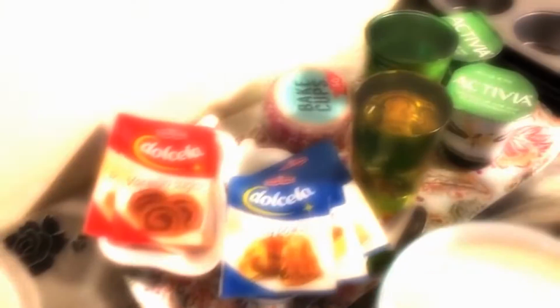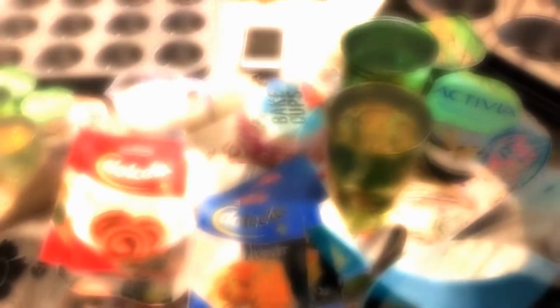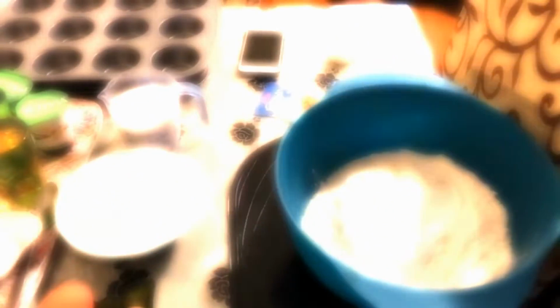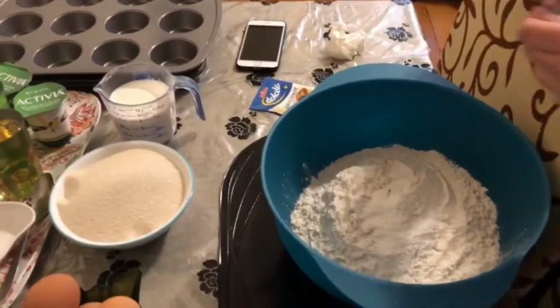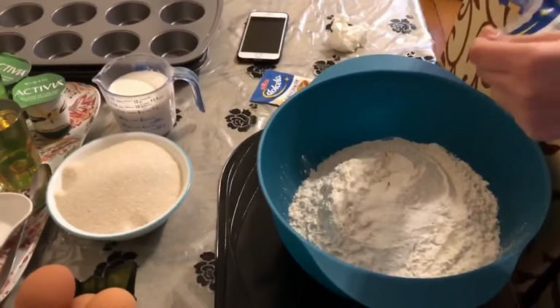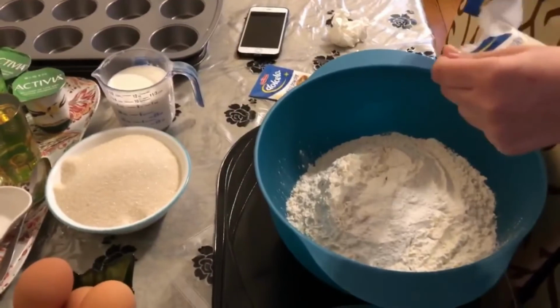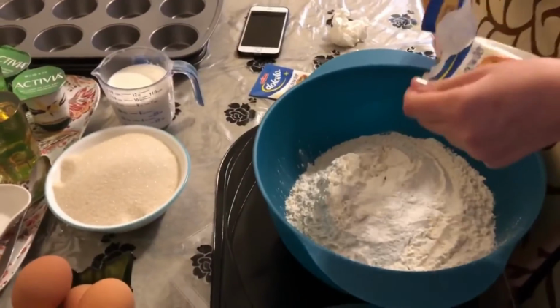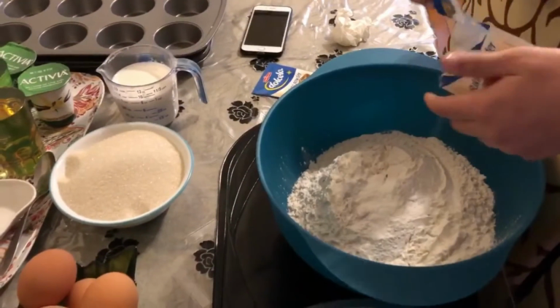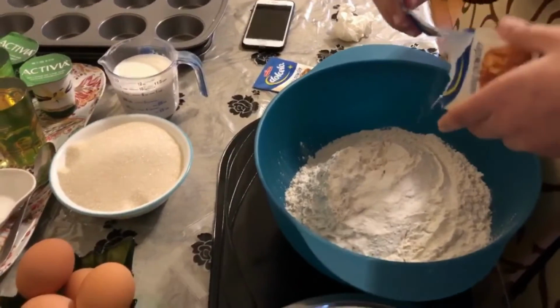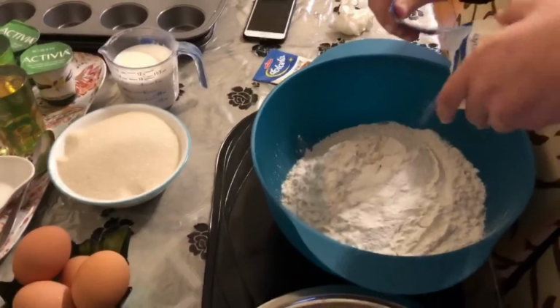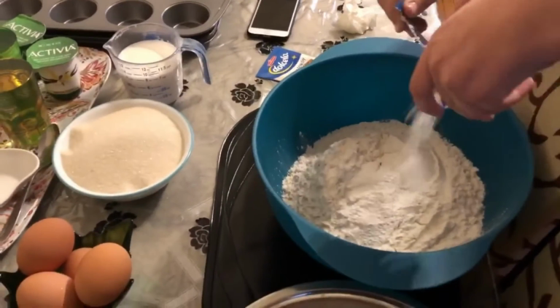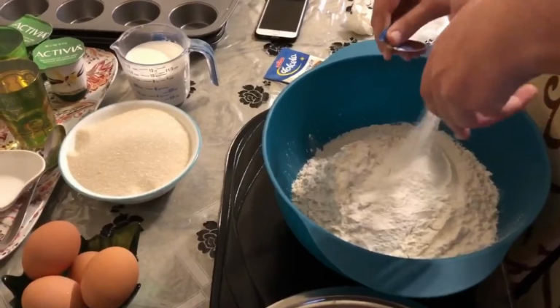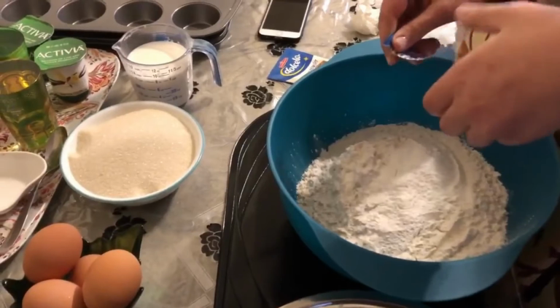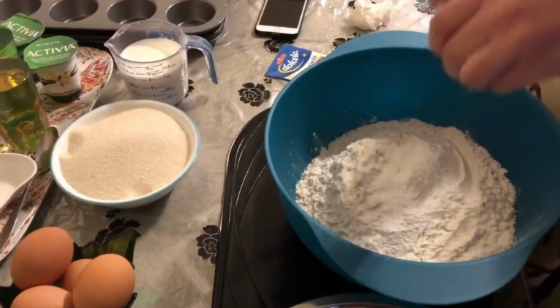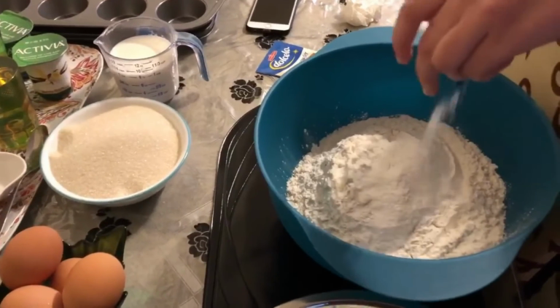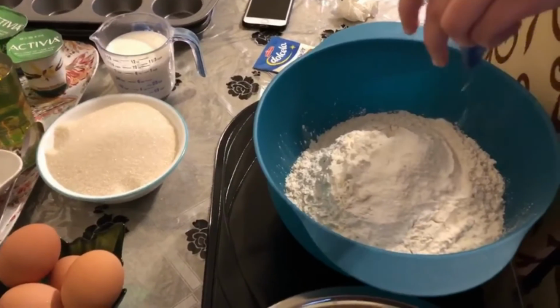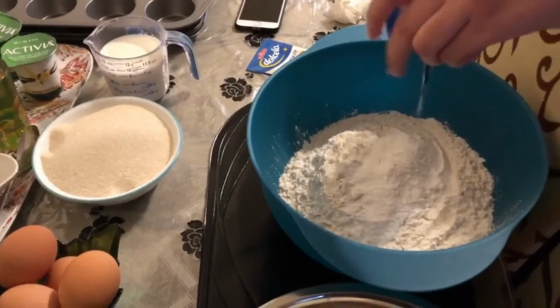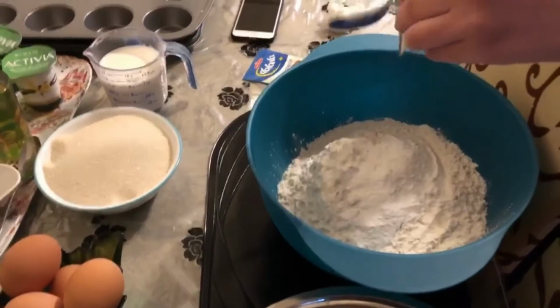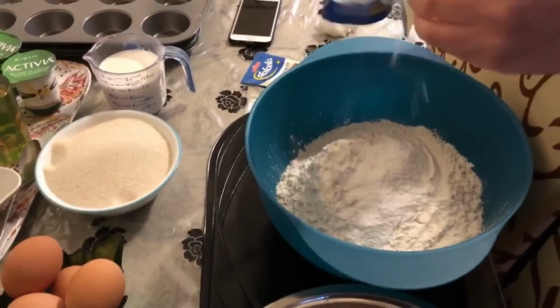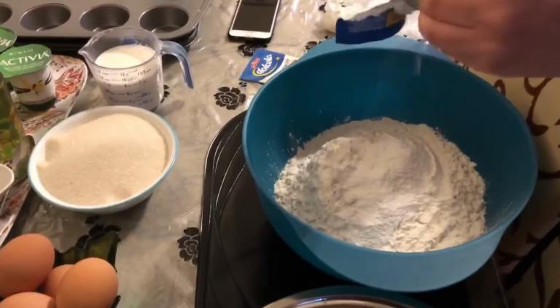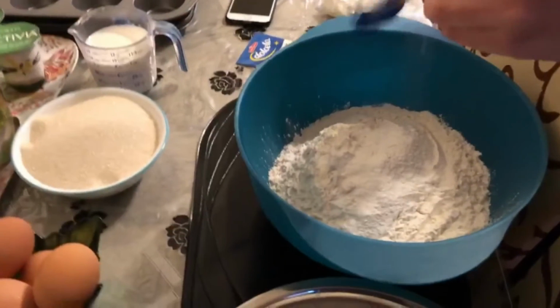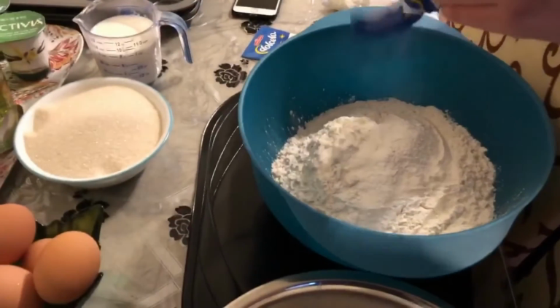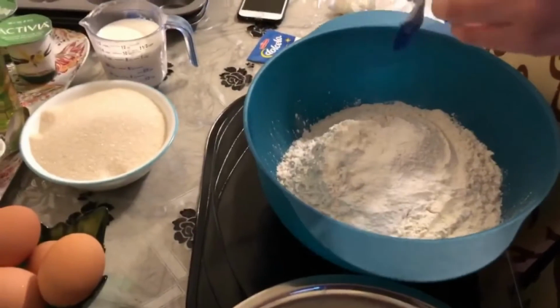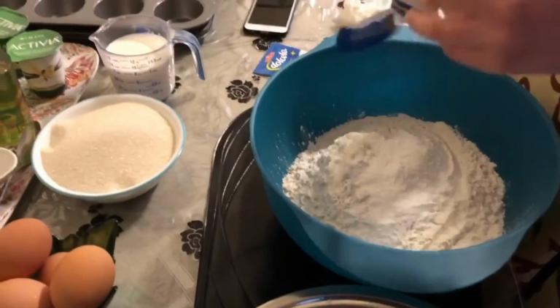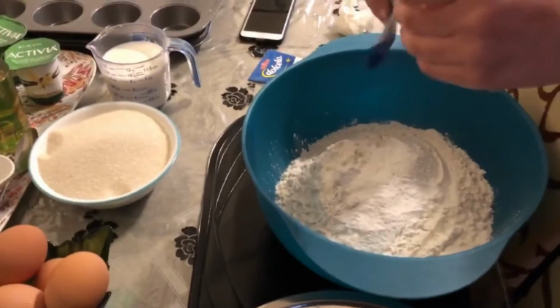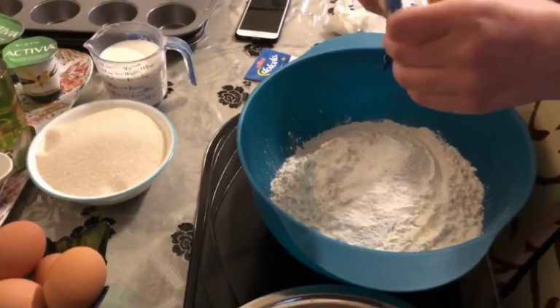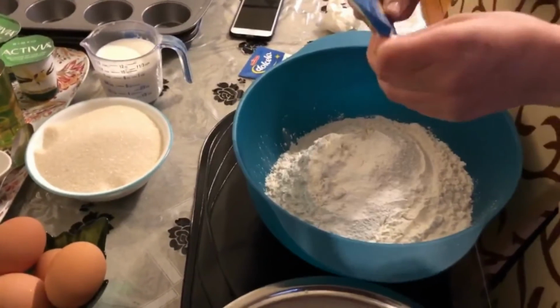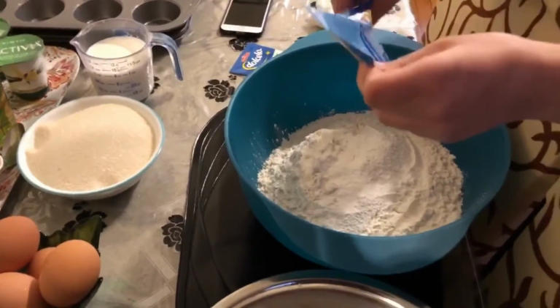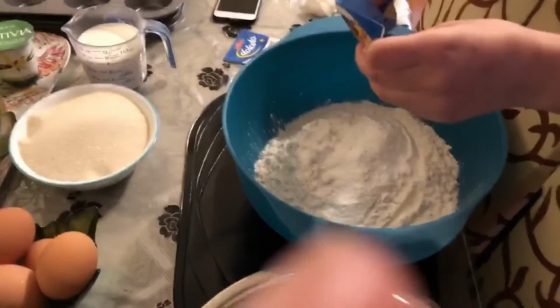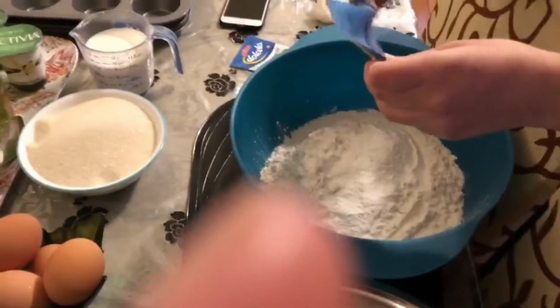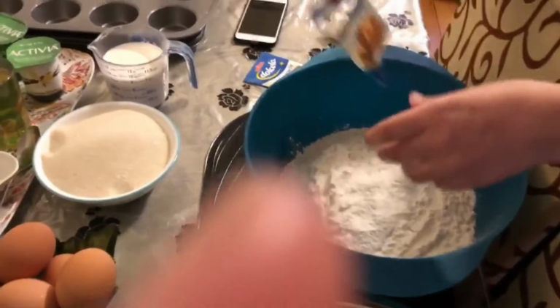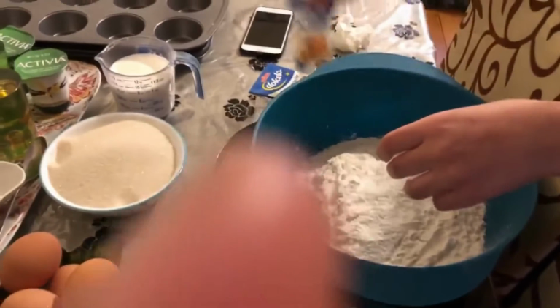So here we've already added the one and a half cups of flour. Now we're adding the baking powder into the same bowl with all the dry ingredients together.